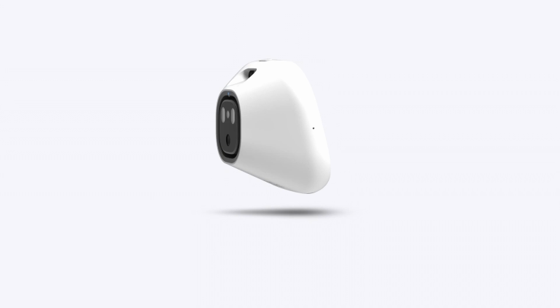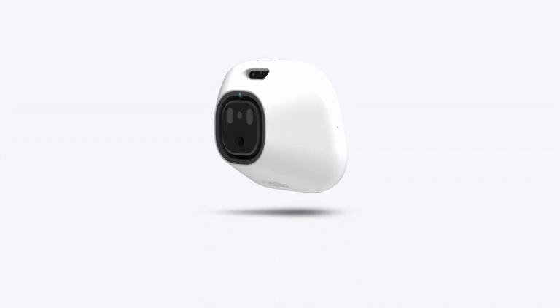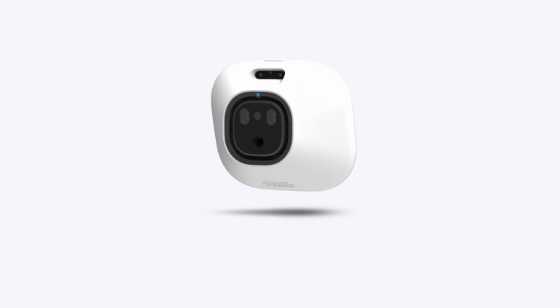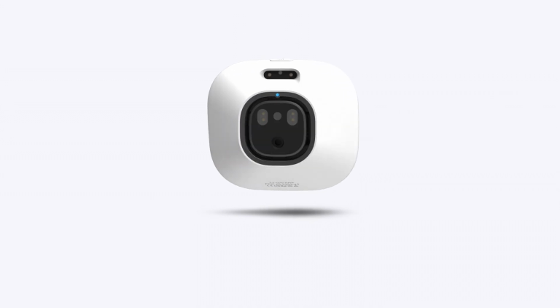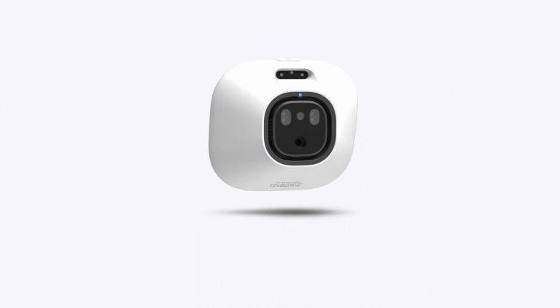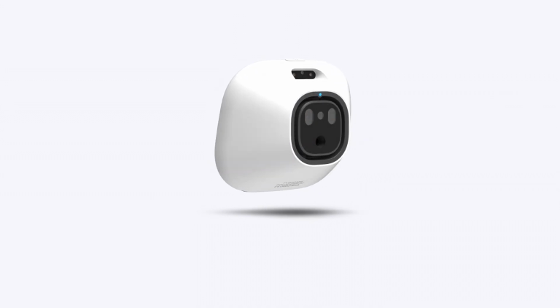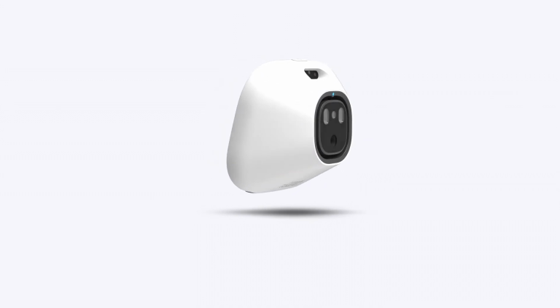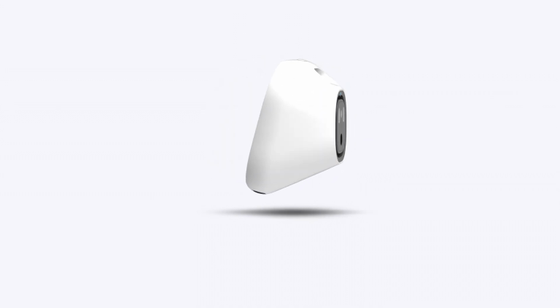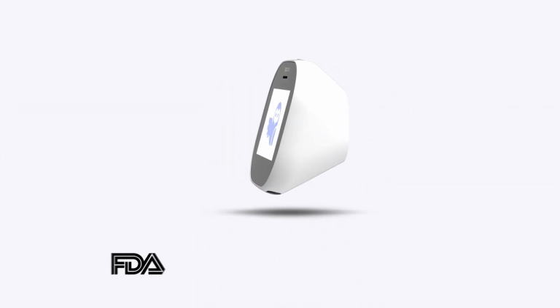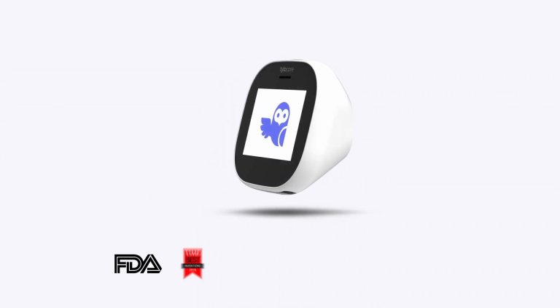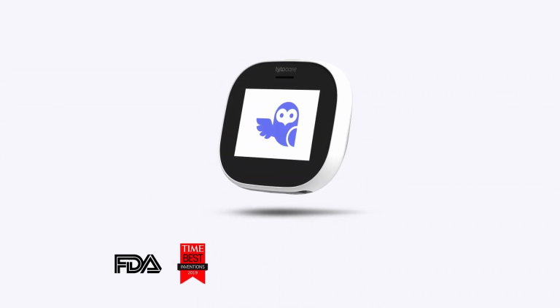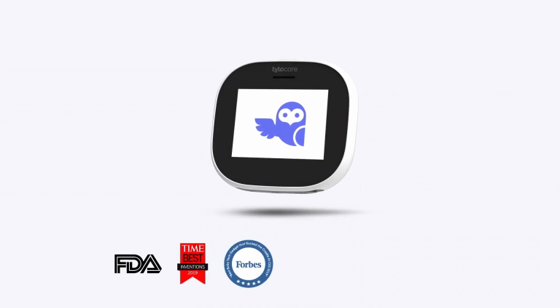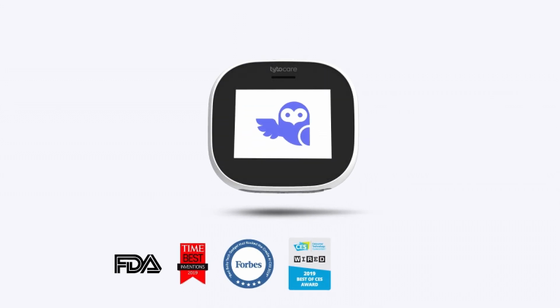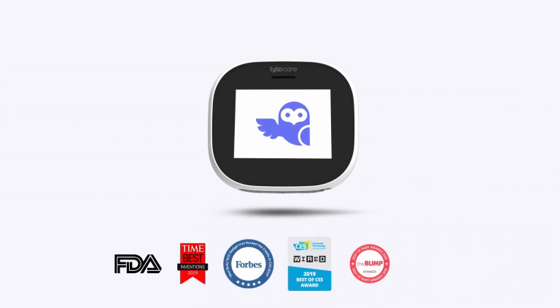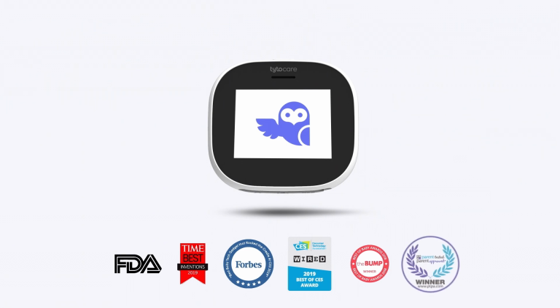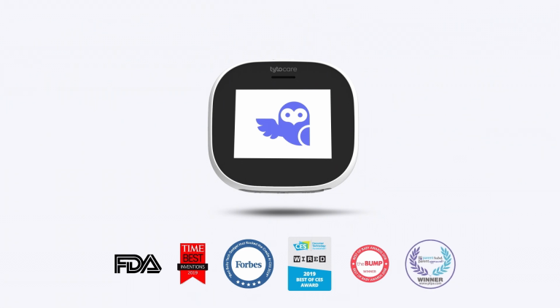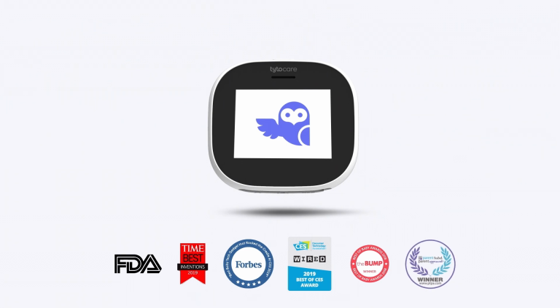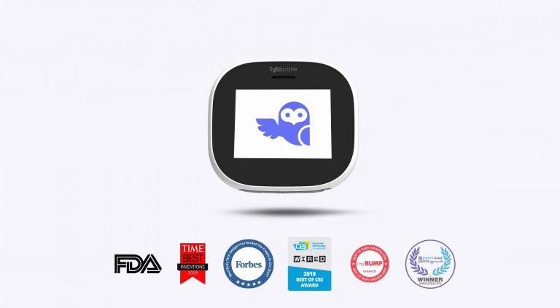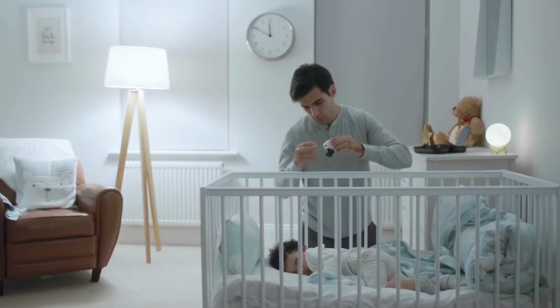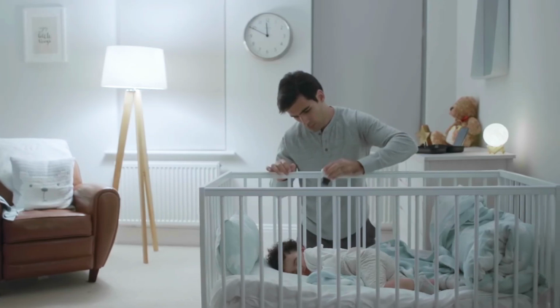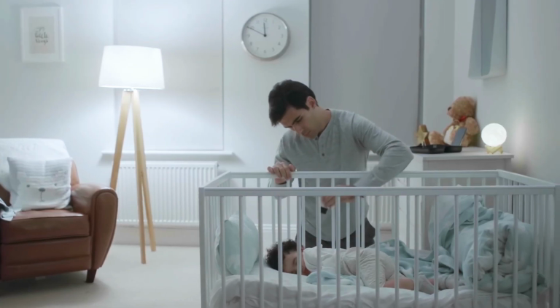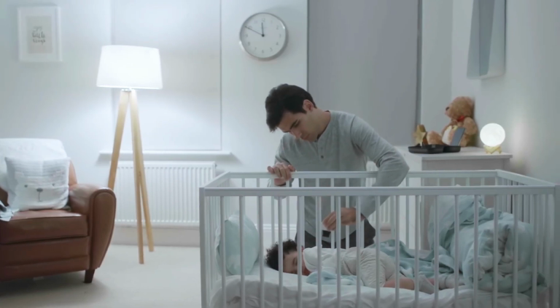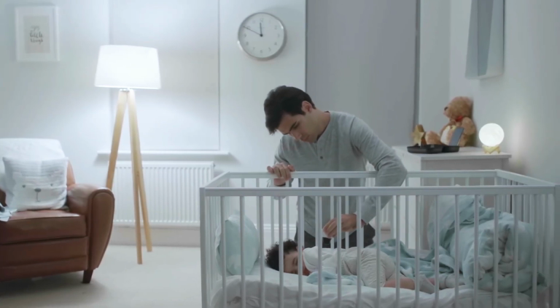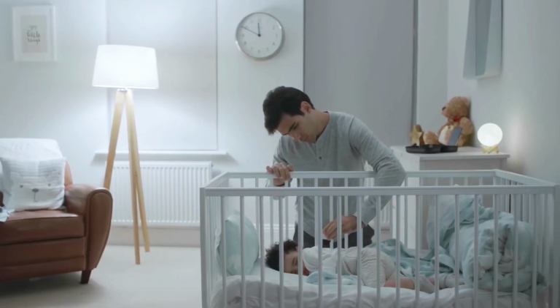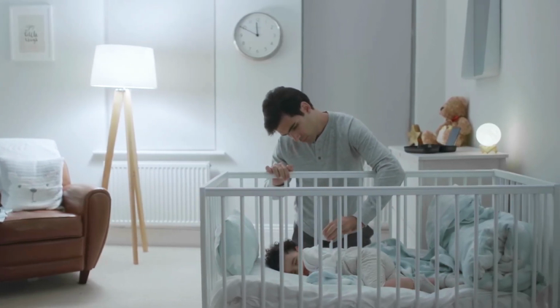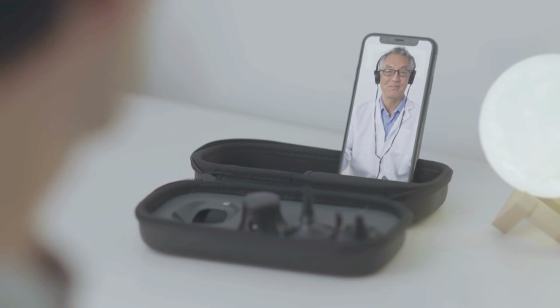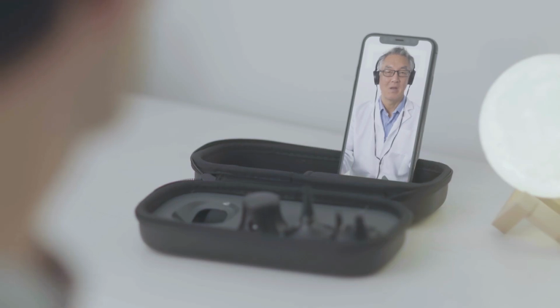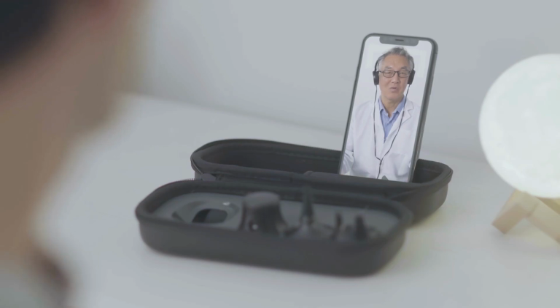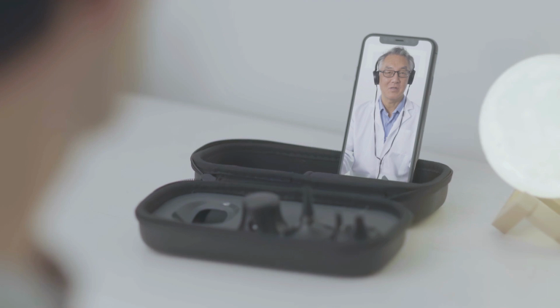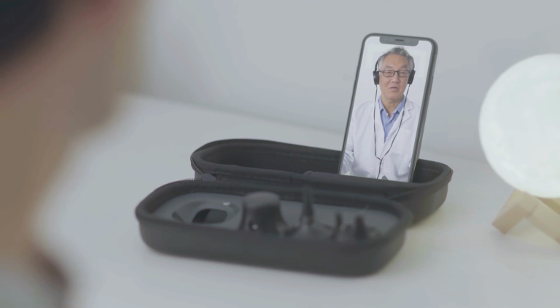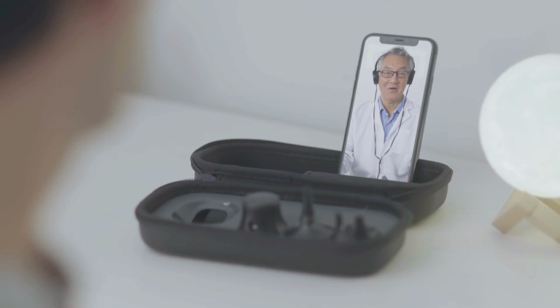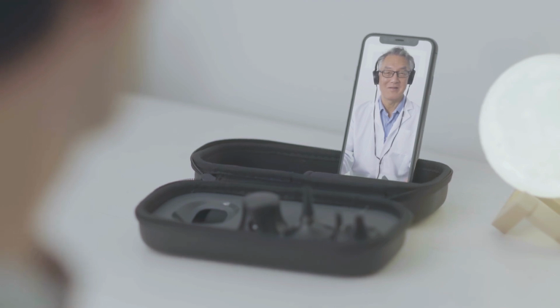Introducing Taito Home by TaitoCare, an FDA-cleared, award-winning remote medical exam kit. With Taito, clinicians can remotely diagnose and treat many of the most common conditions.